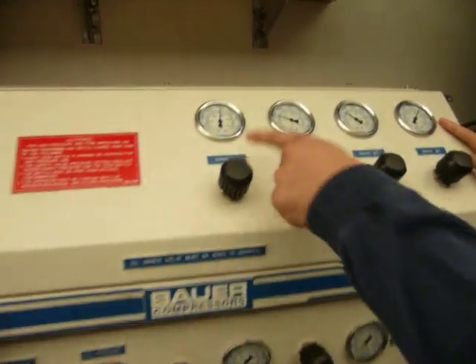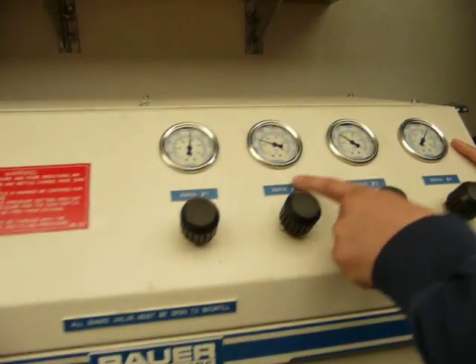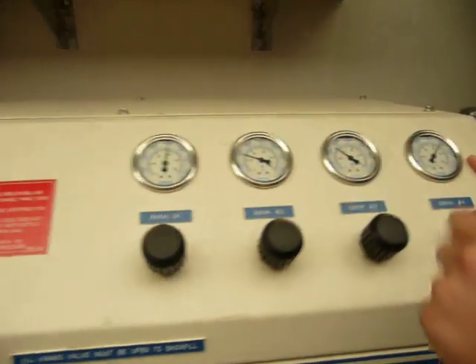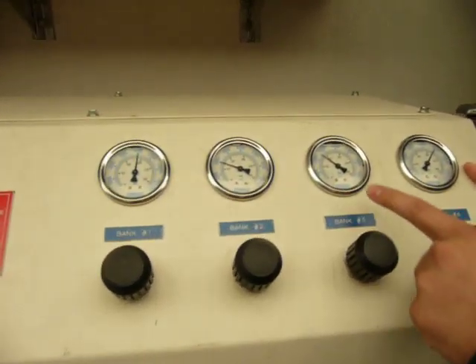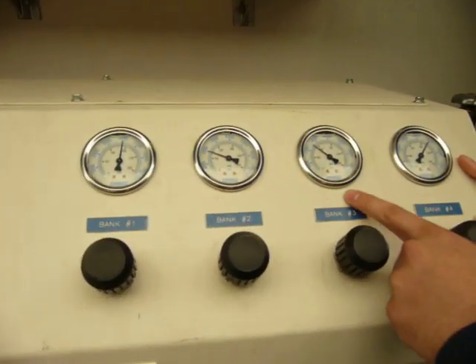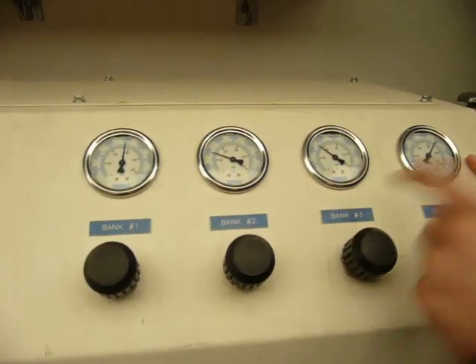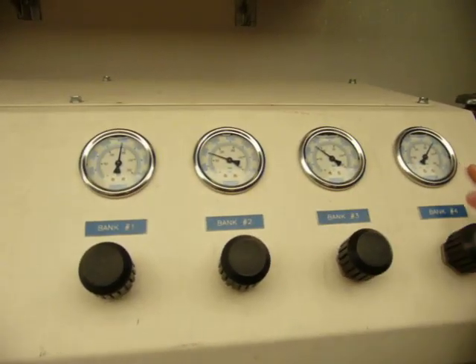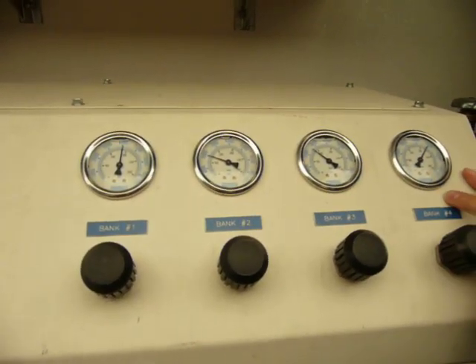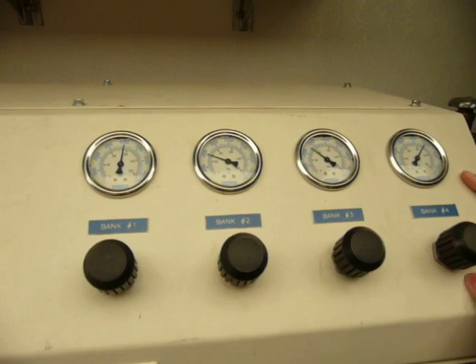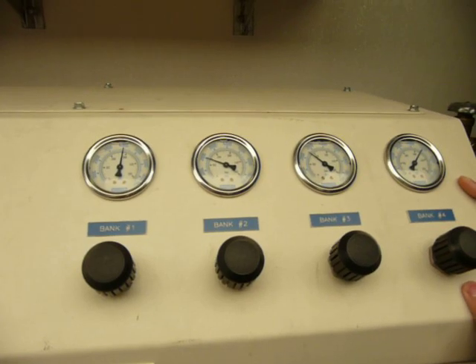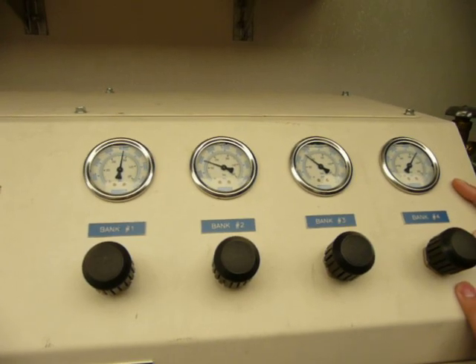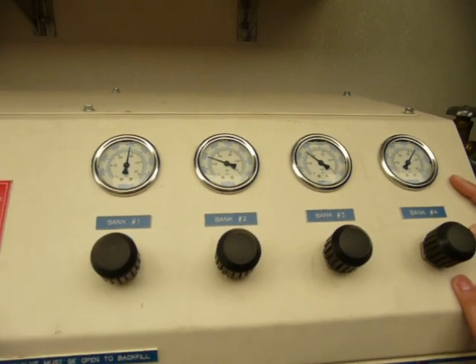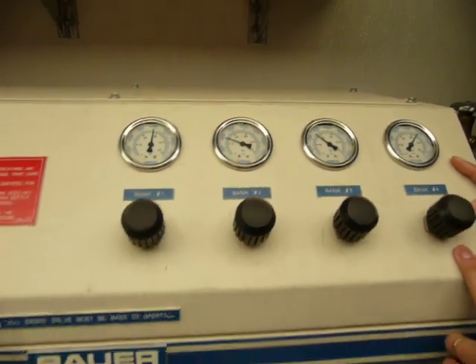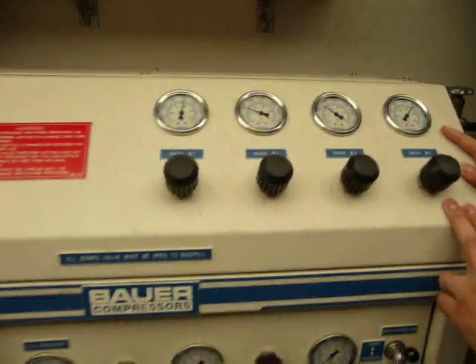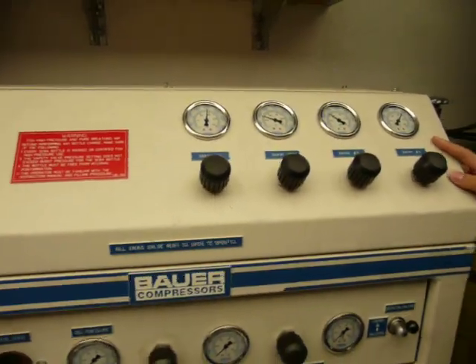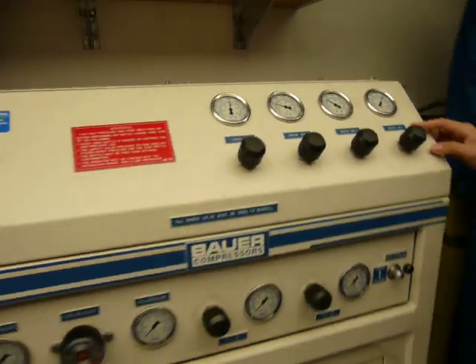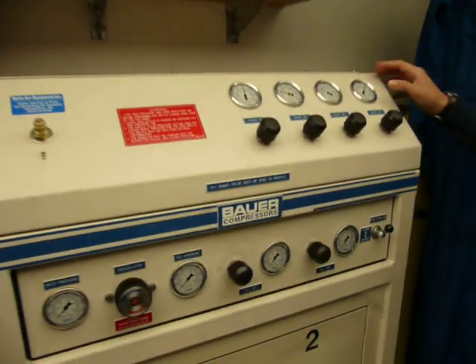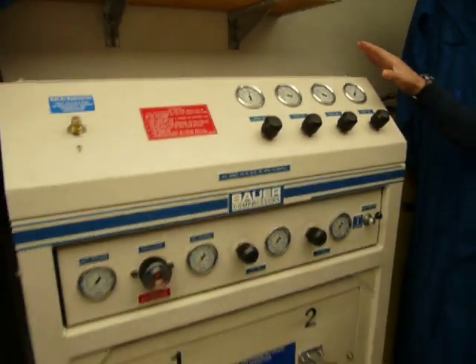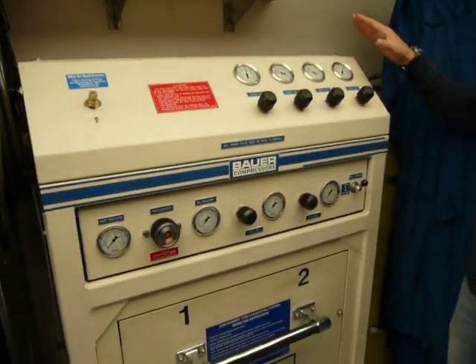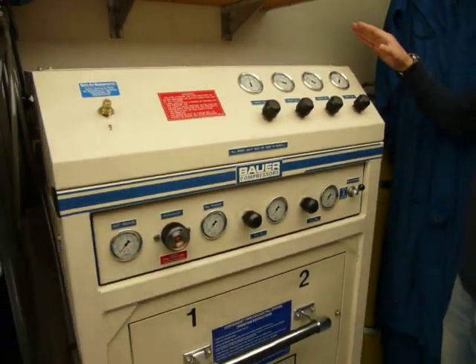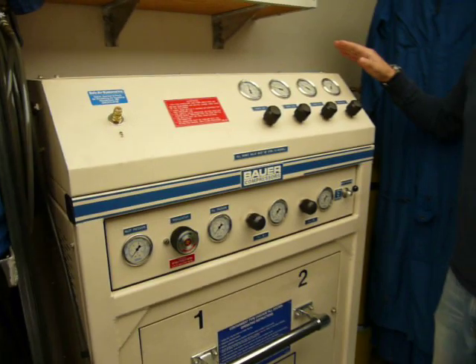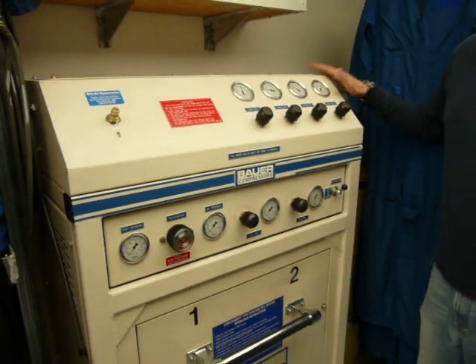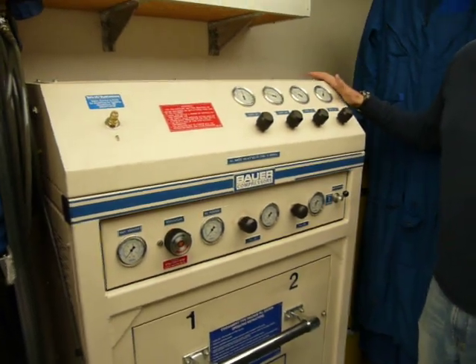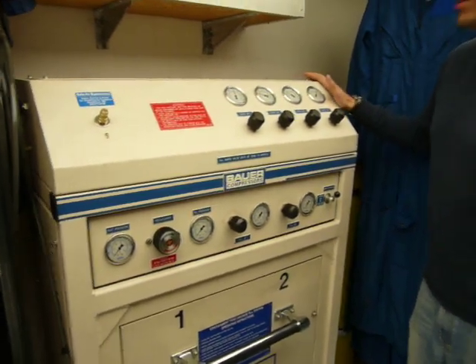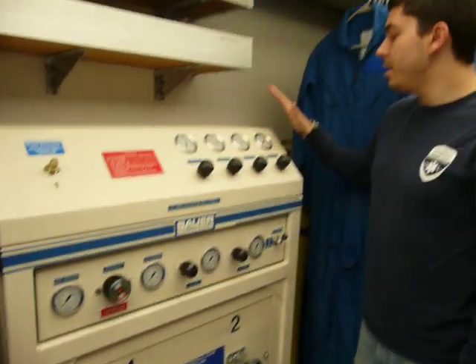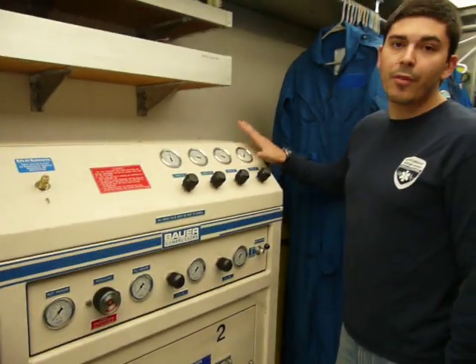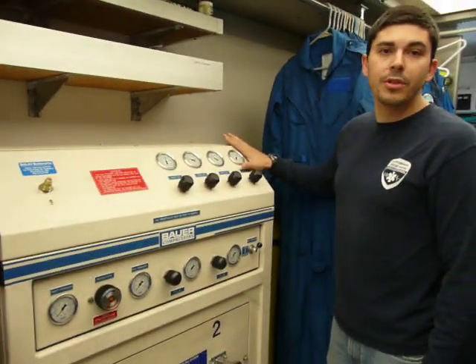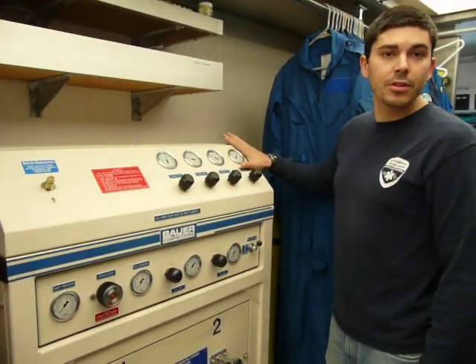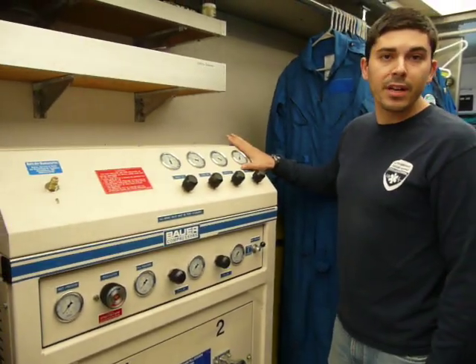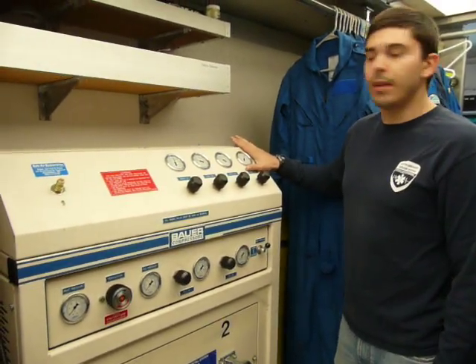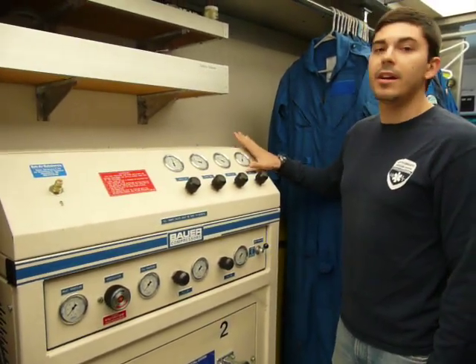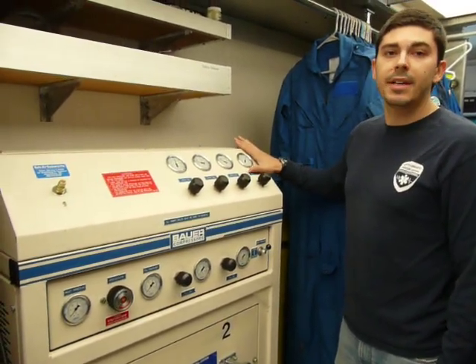One bank is at 4,000, one's at 2,000, one's at 2,500, and one is at 4,900. What we need to do is make sure we choose a bank that is actually pressurized above what we need to be filling at. So we're going to be using bank four, which is charged to 4,900 PSI.